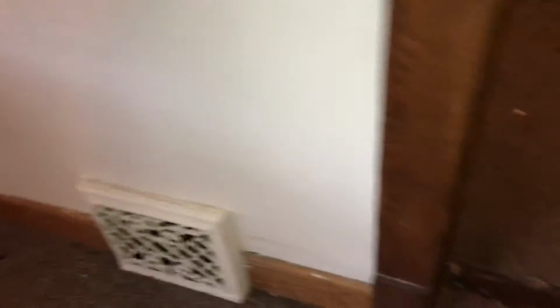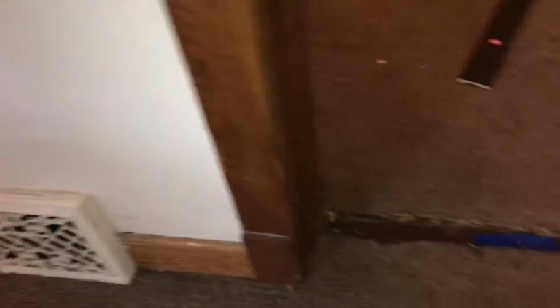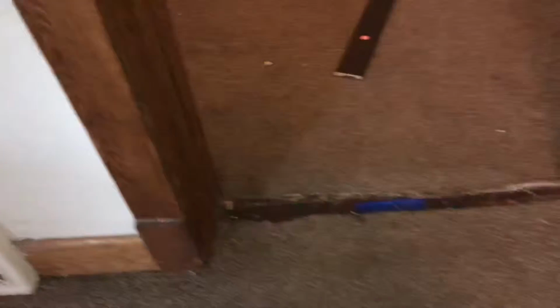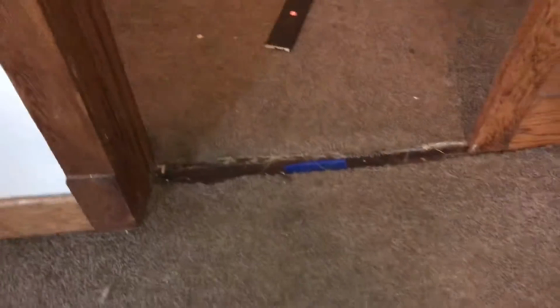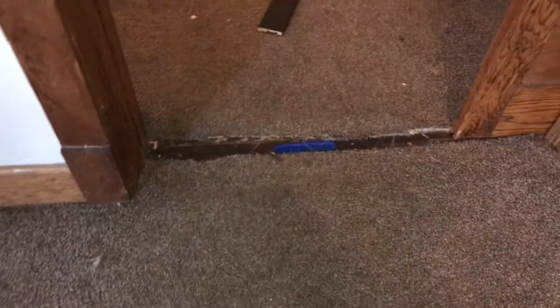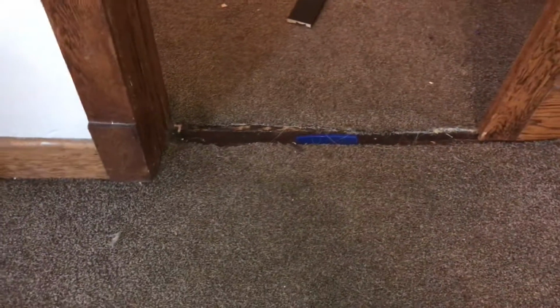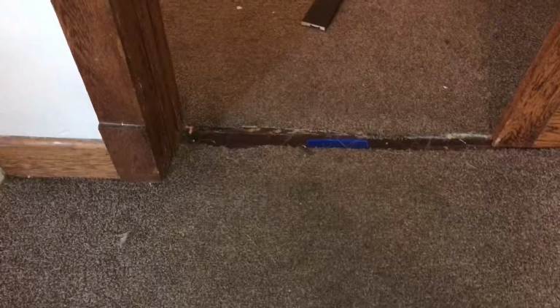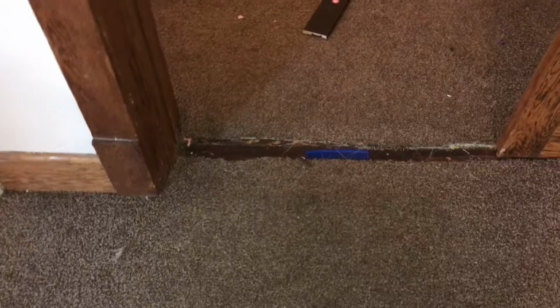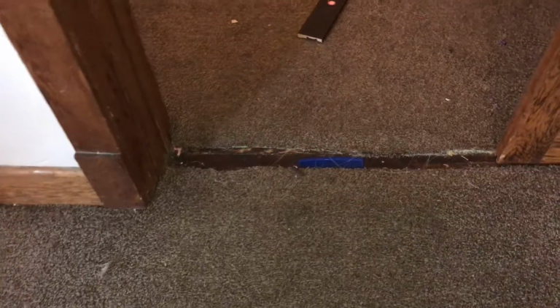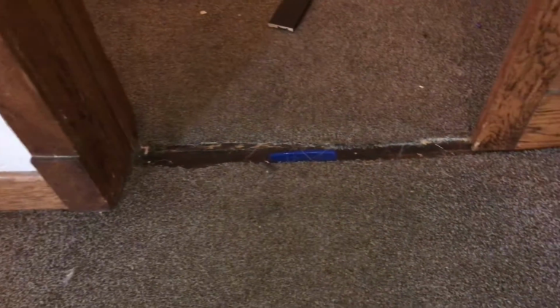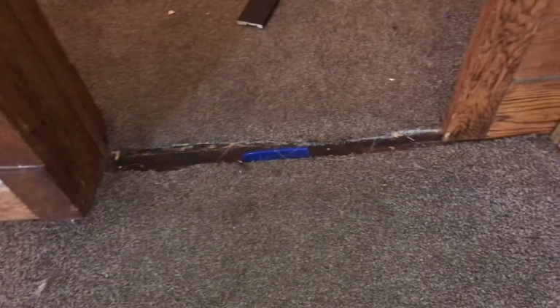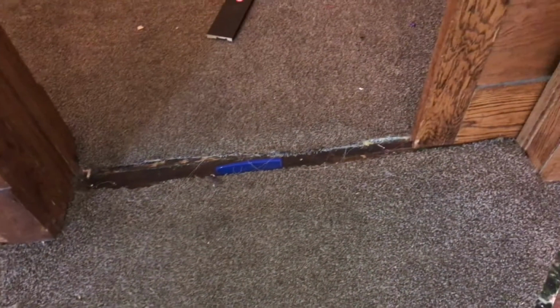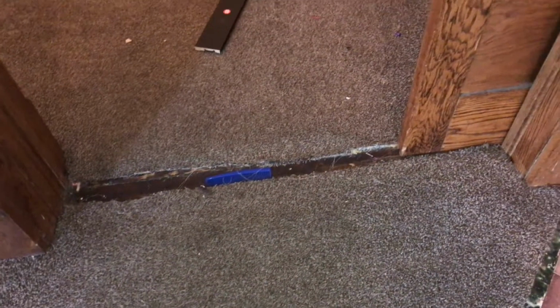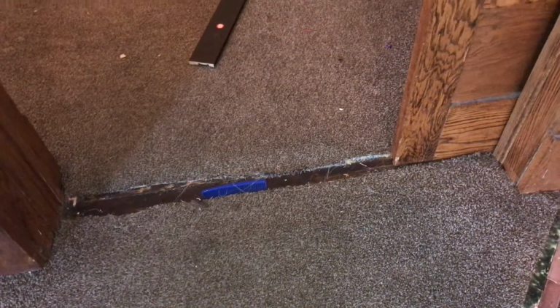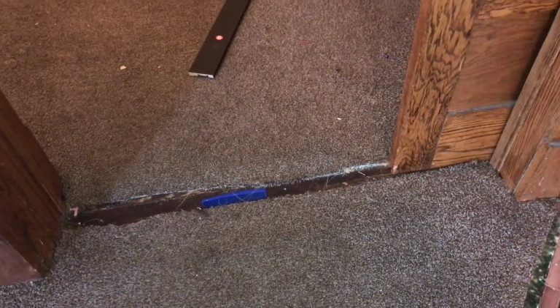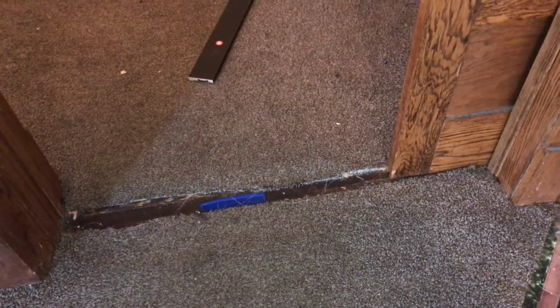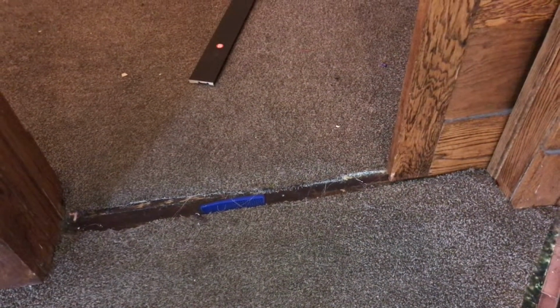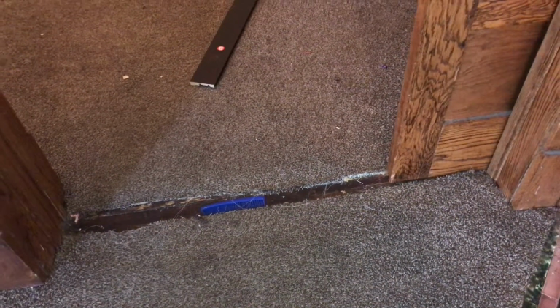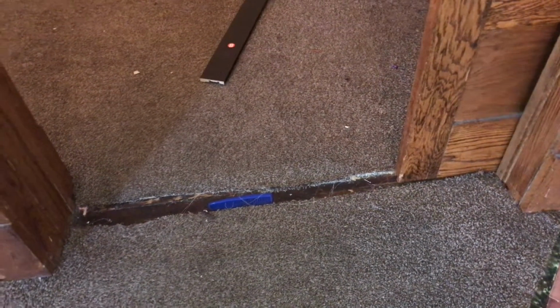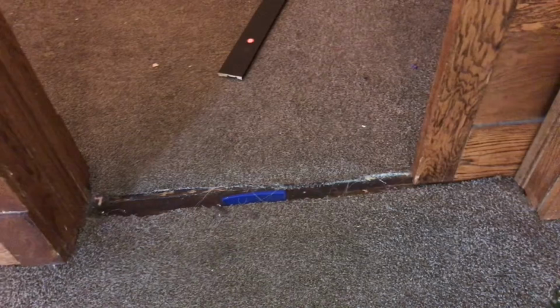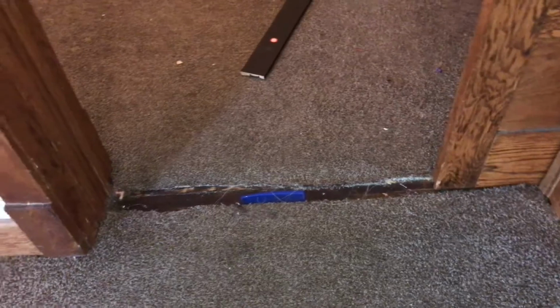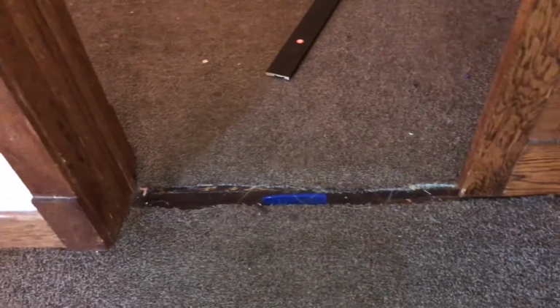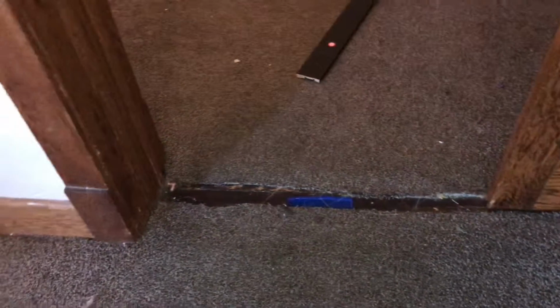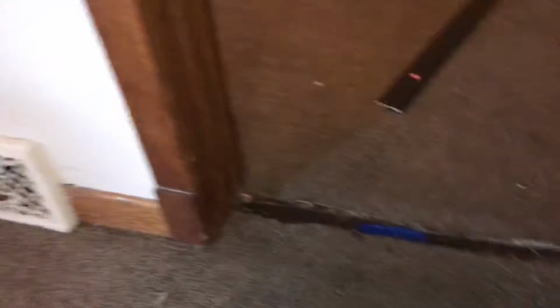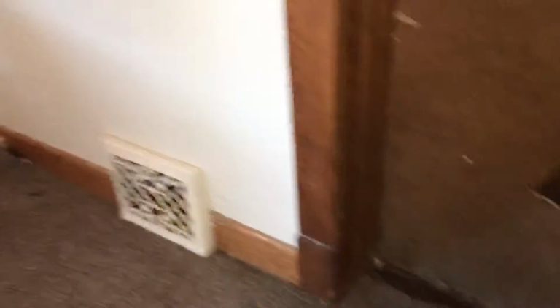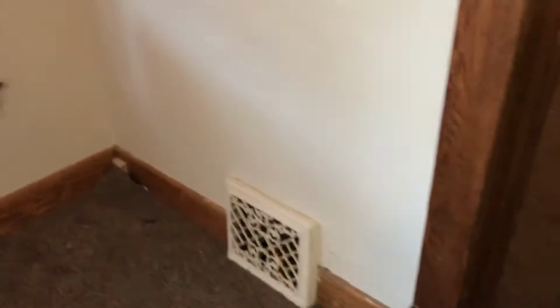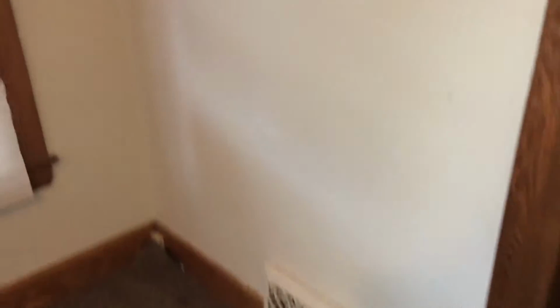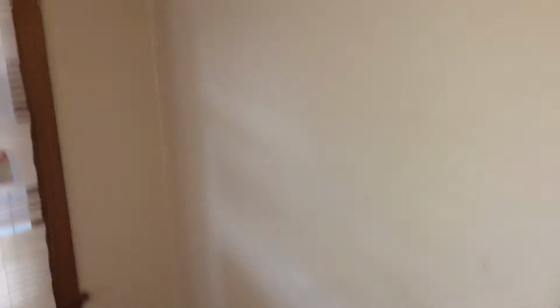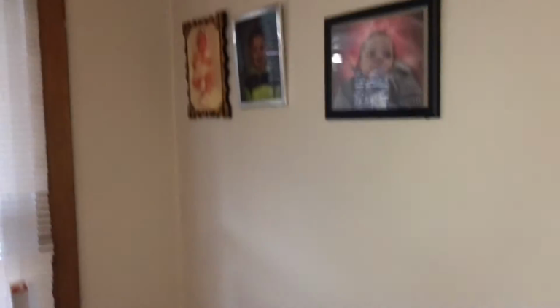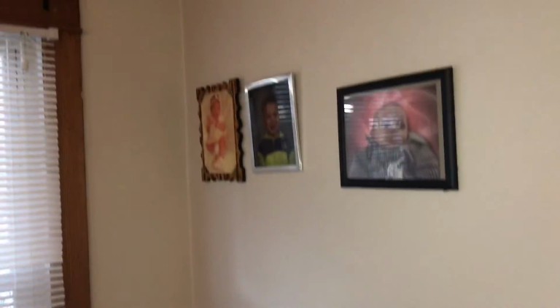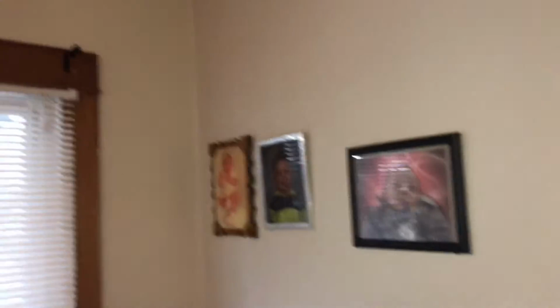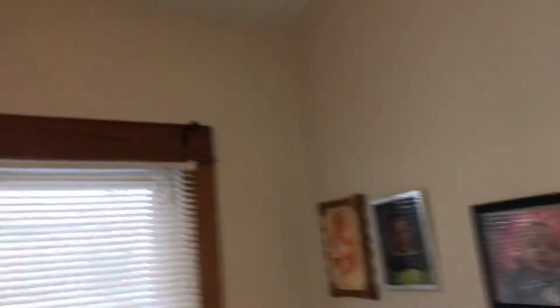Going into the bedroom, it will need a strip between the bedroom and the living room where the door closes. The walls will need to be painted.